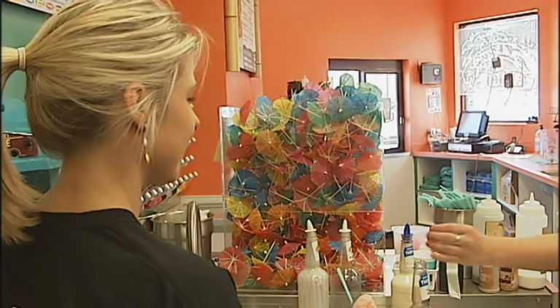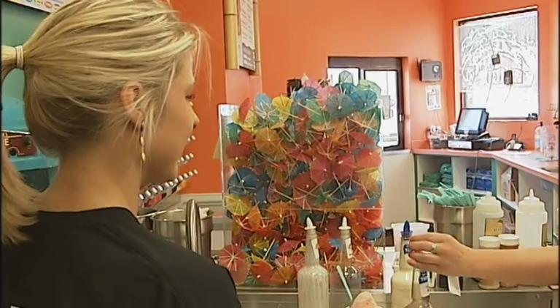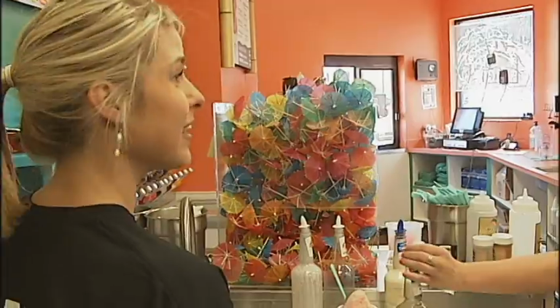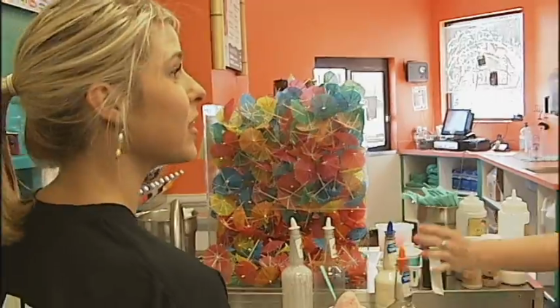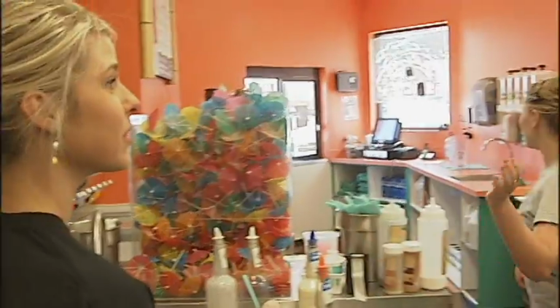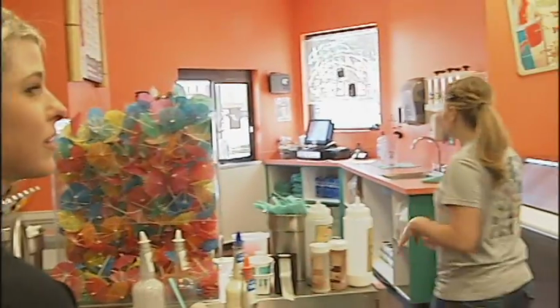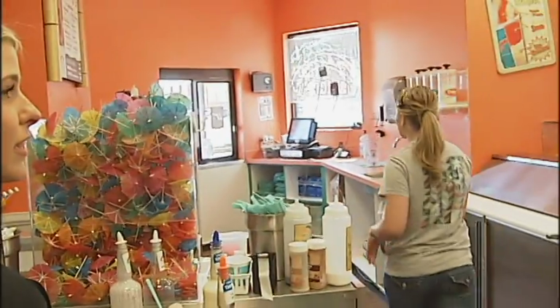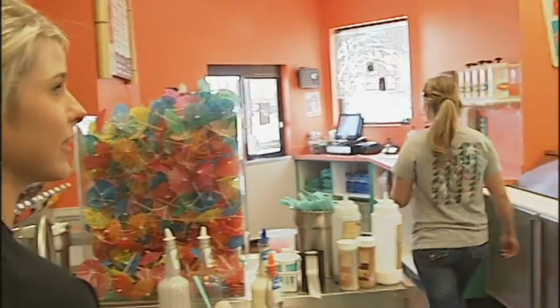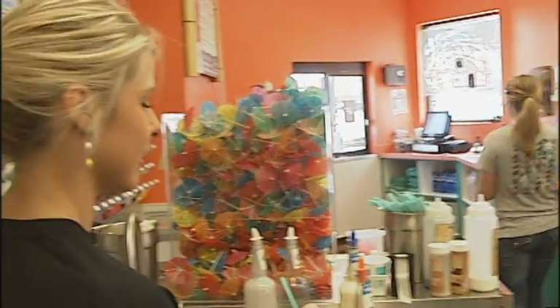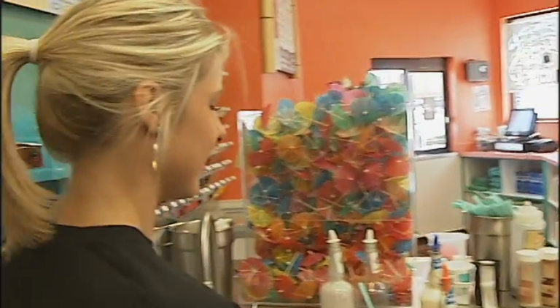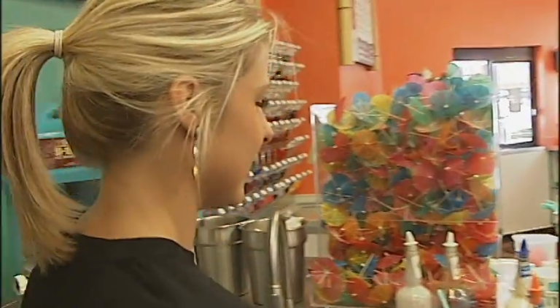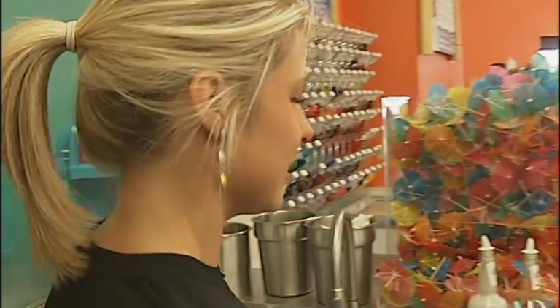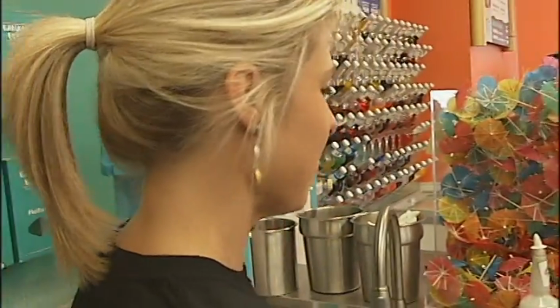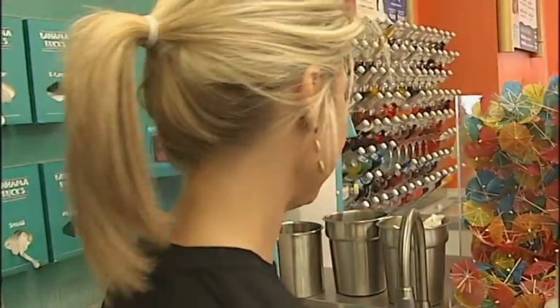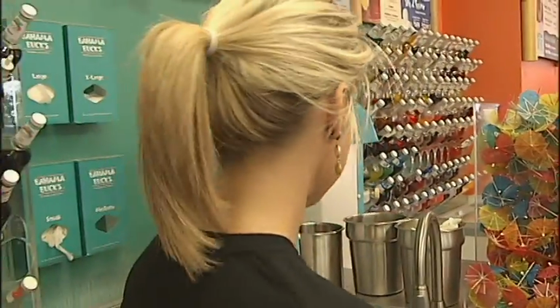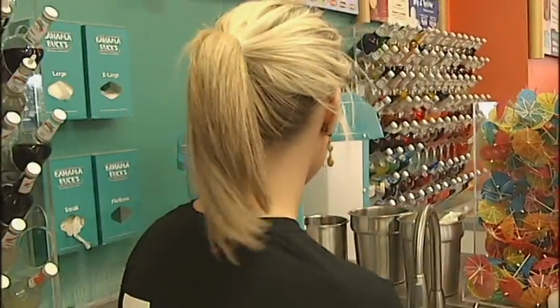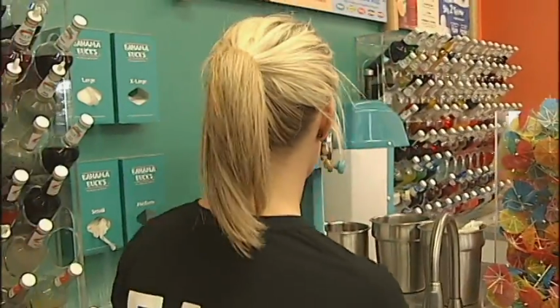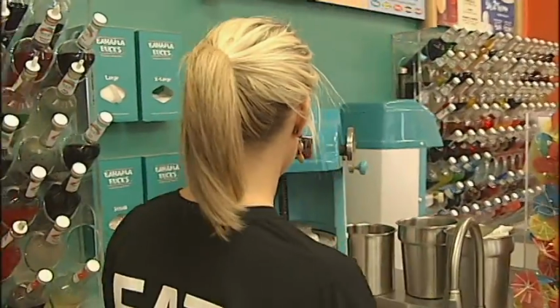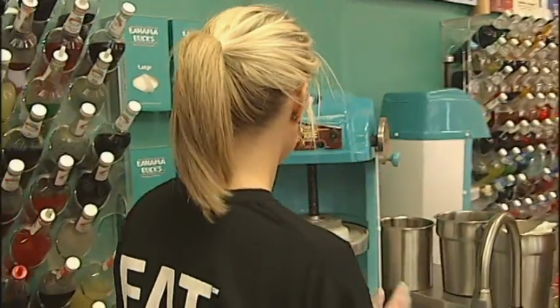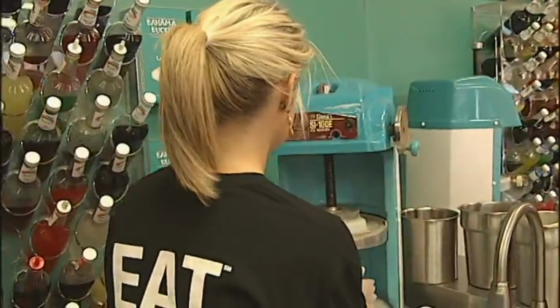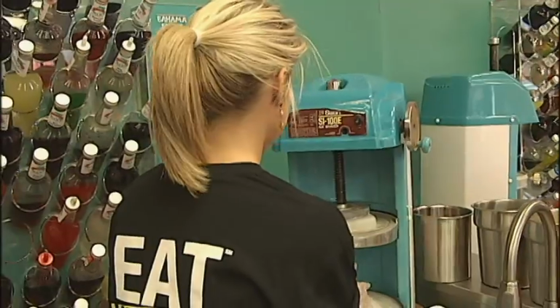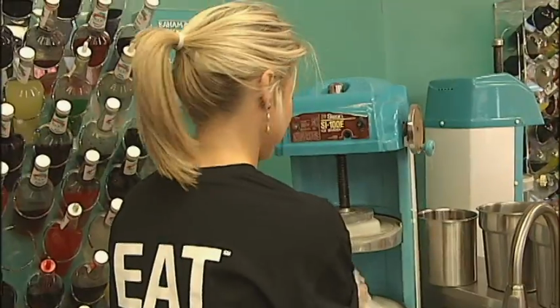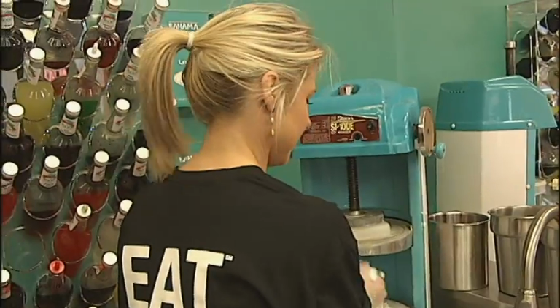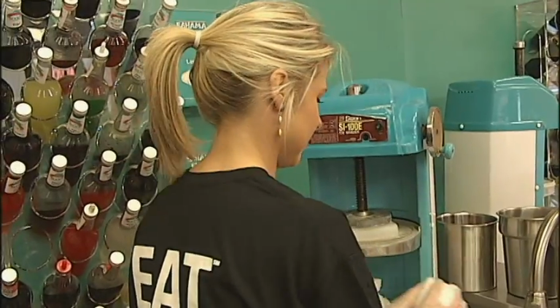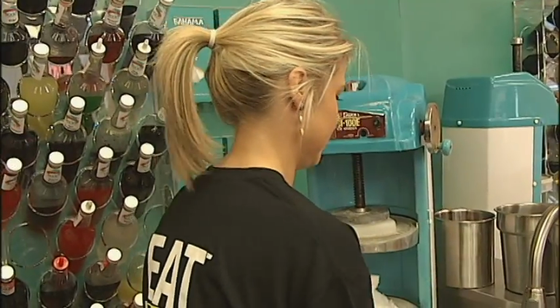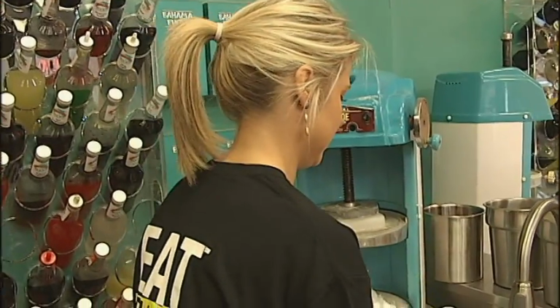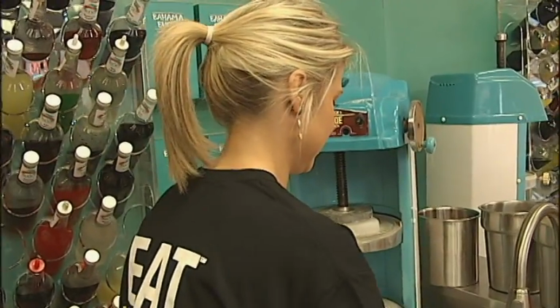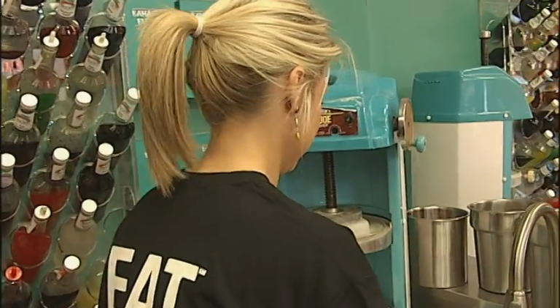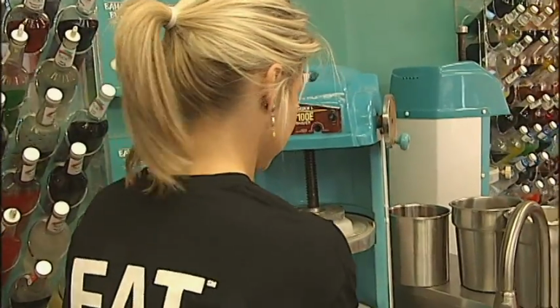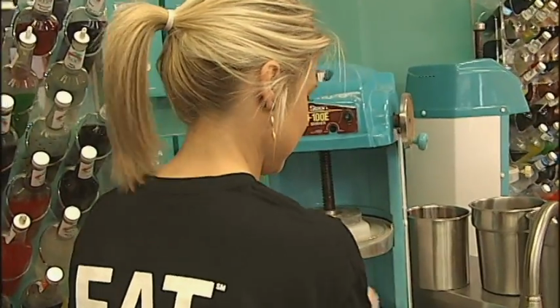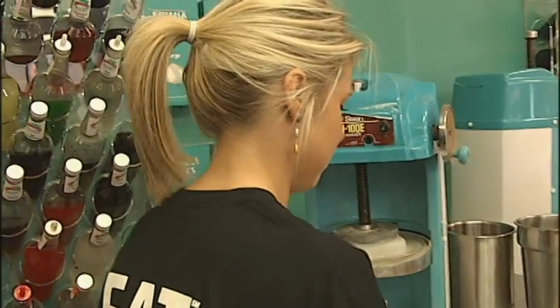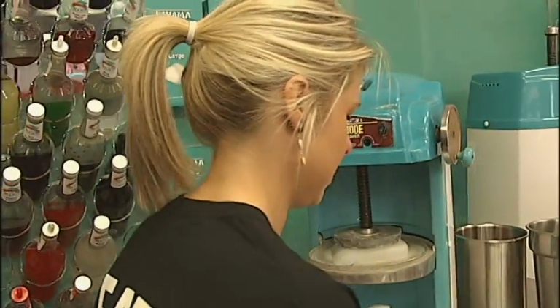Can I get a small banana and a small sugar-free treat? Small banana, small sugar-free. Okay. Small banana.